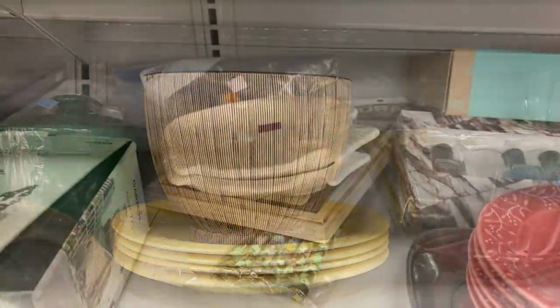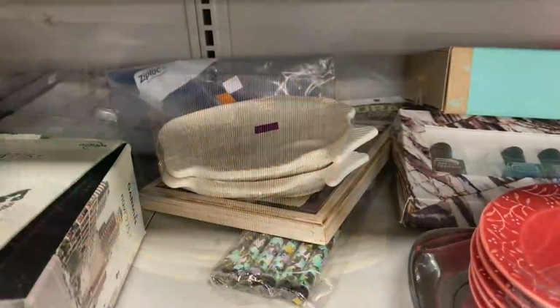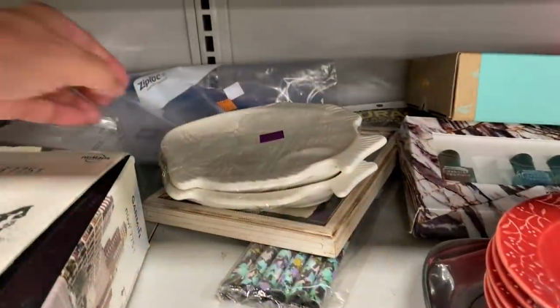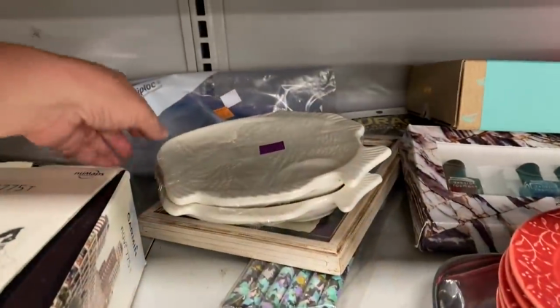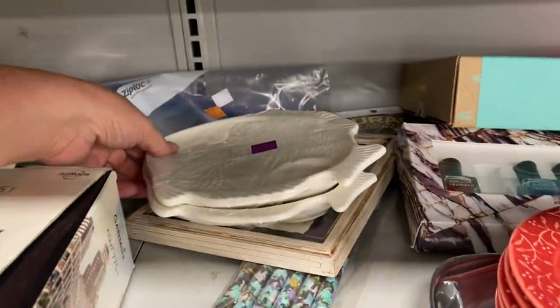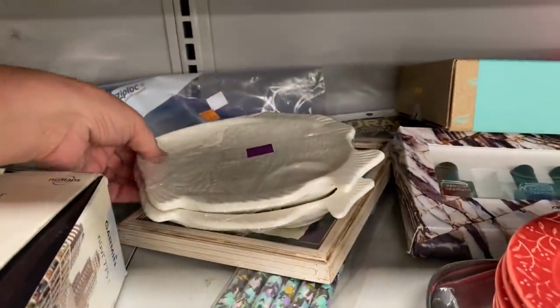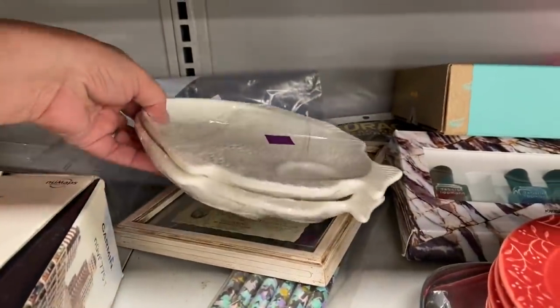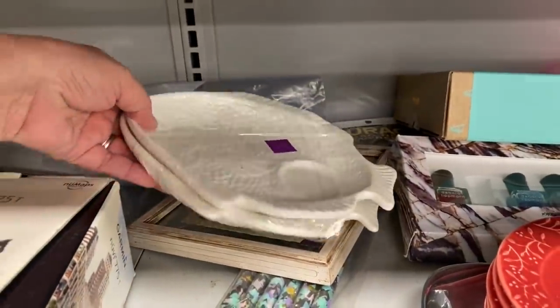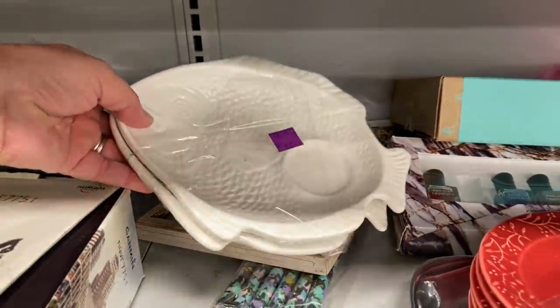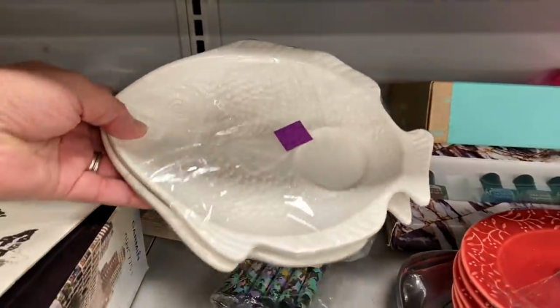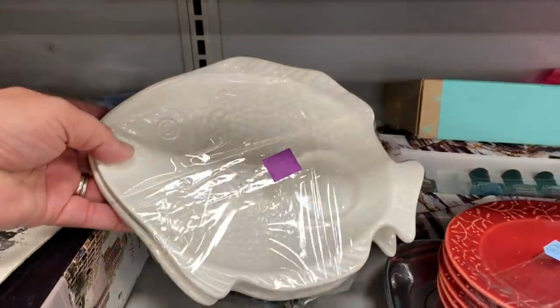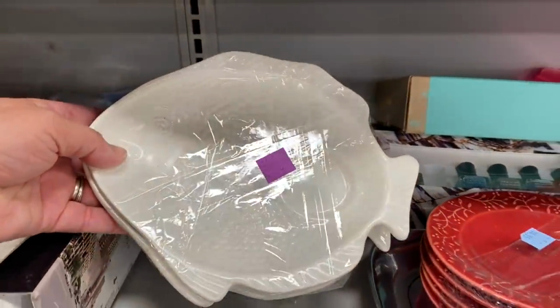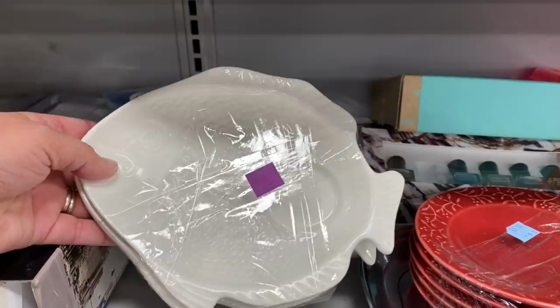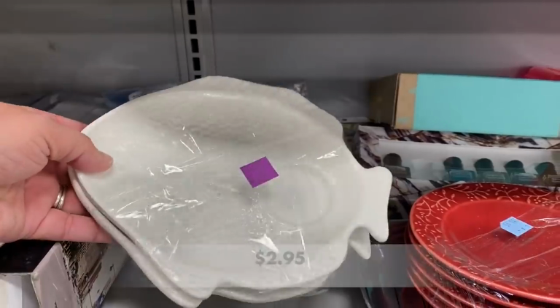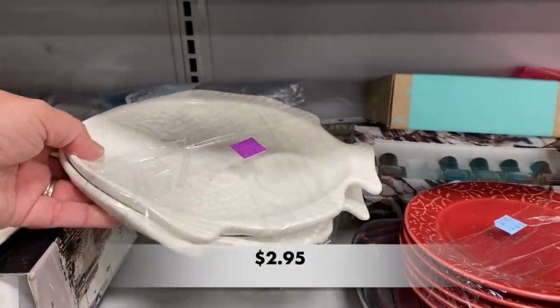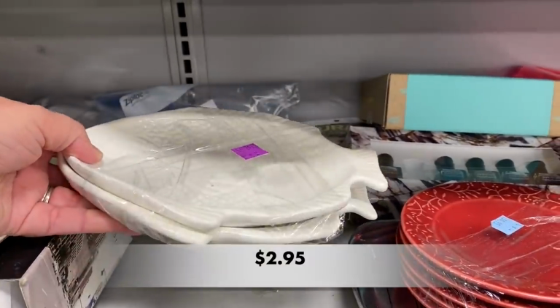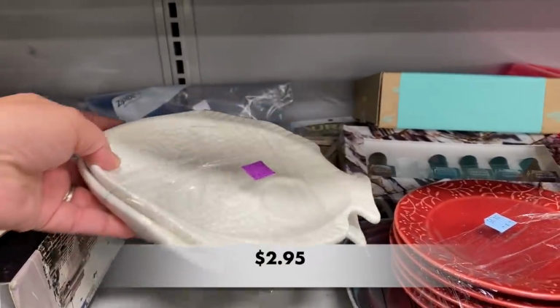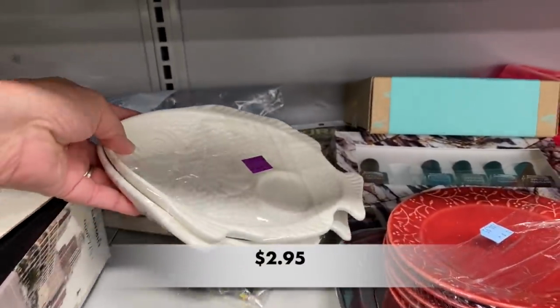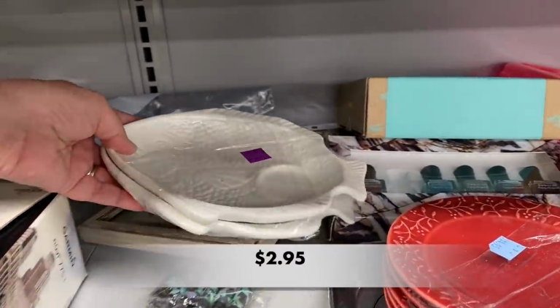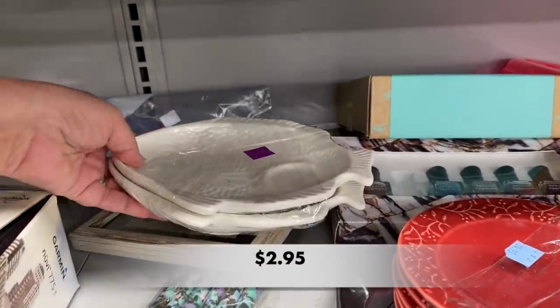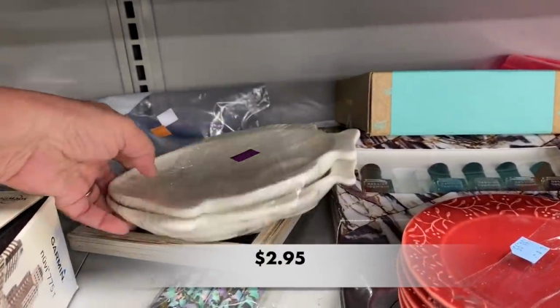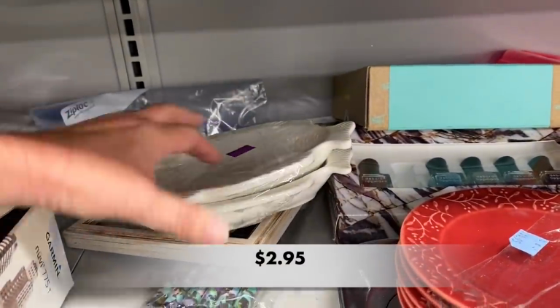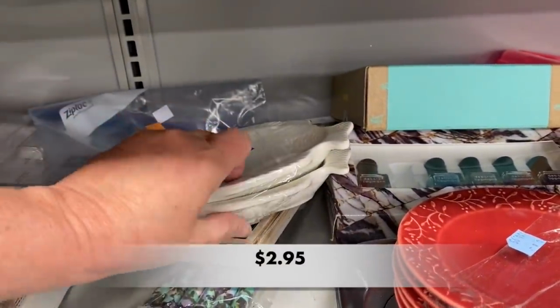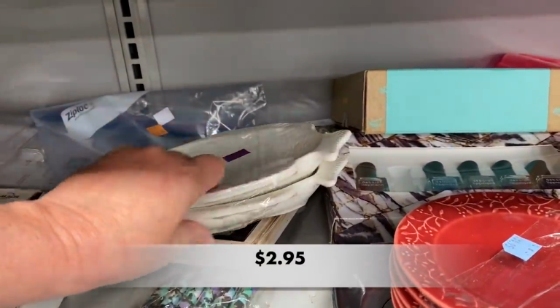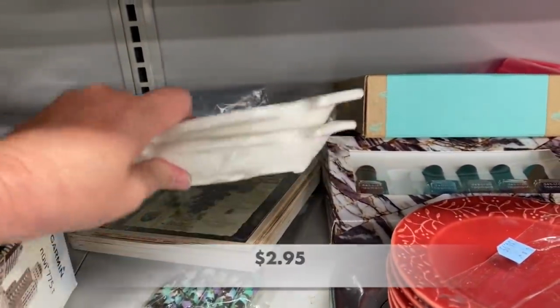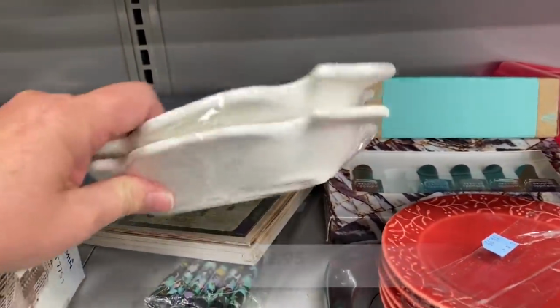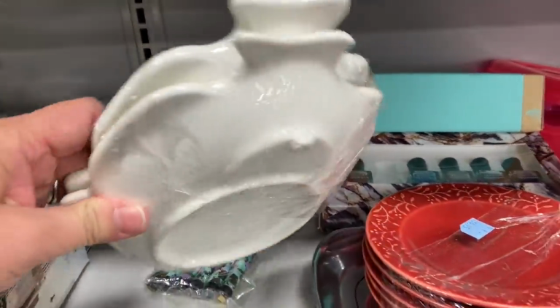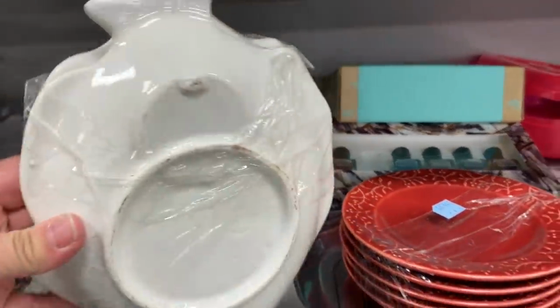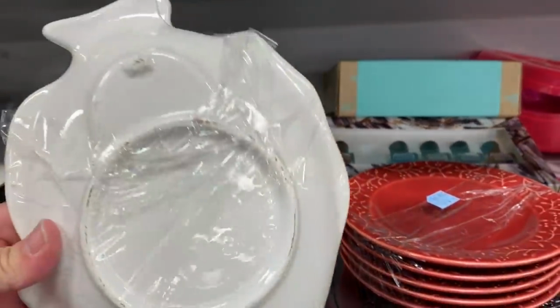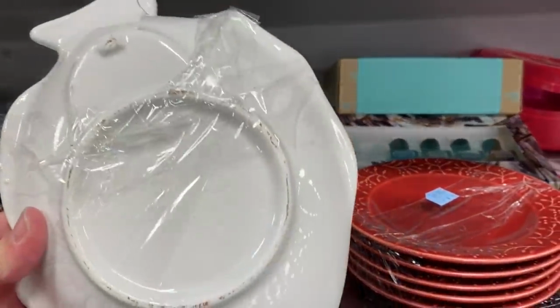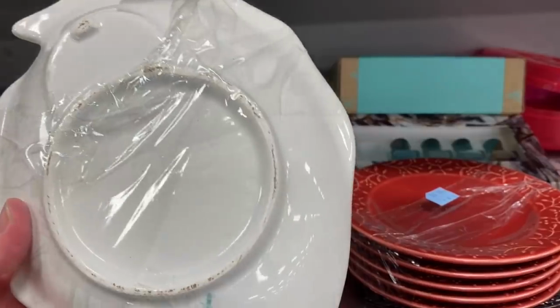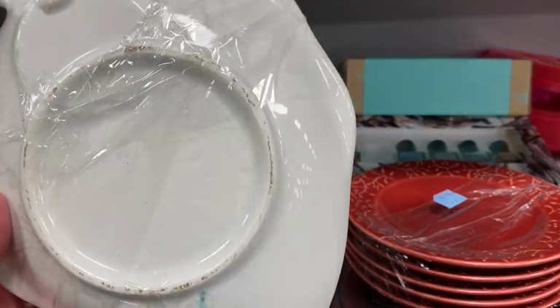I believe this is Whittier Pottery. These are two vintage fish snack plates, and they should have come with dipping cups.